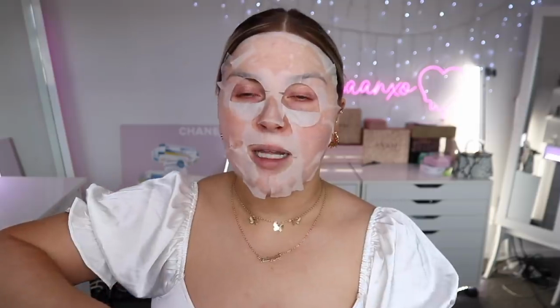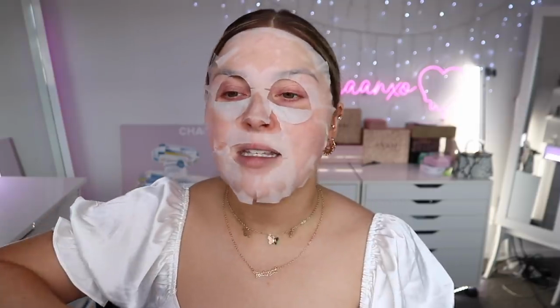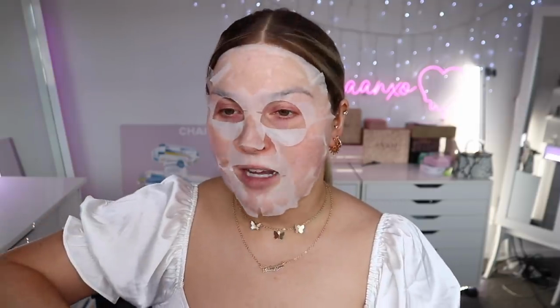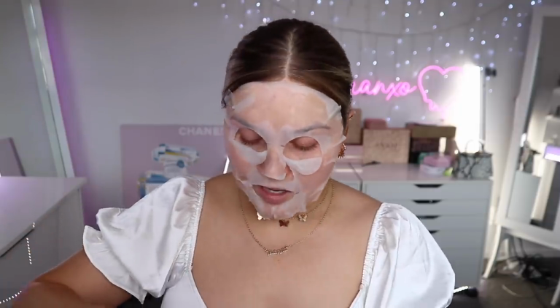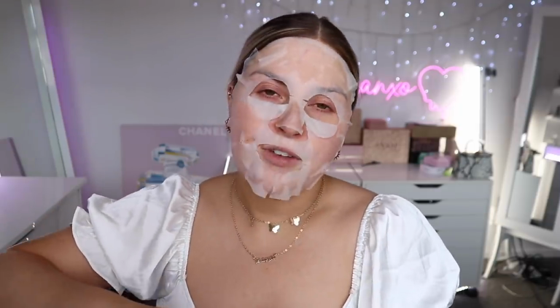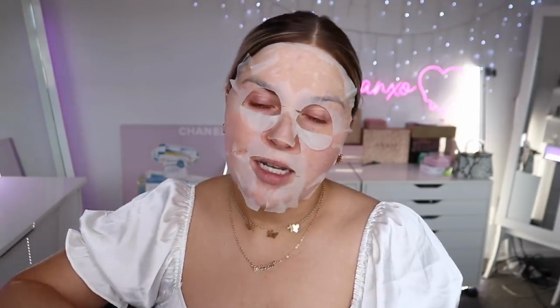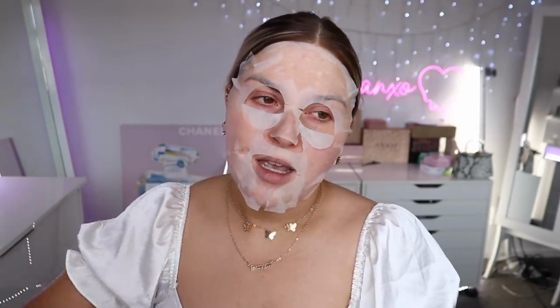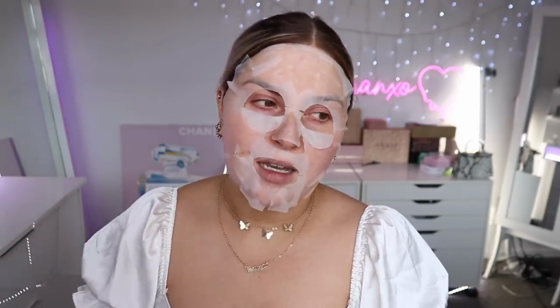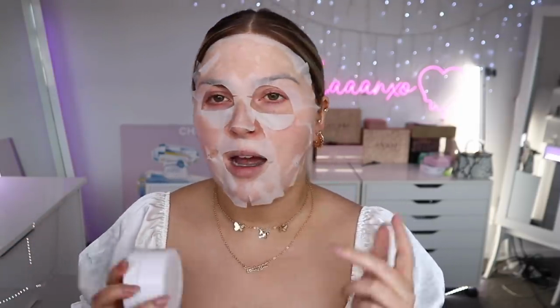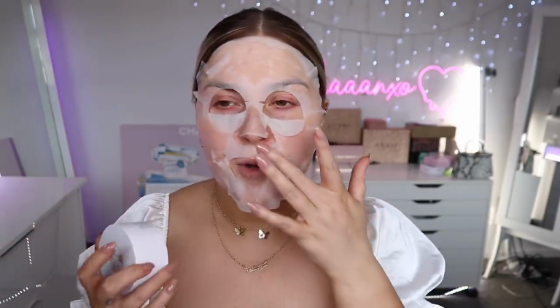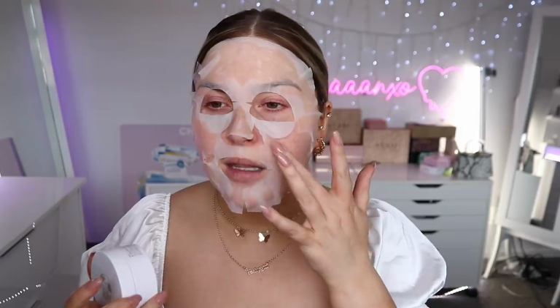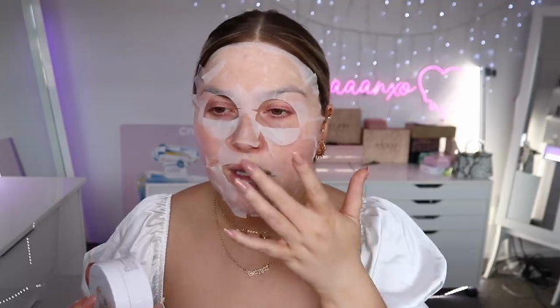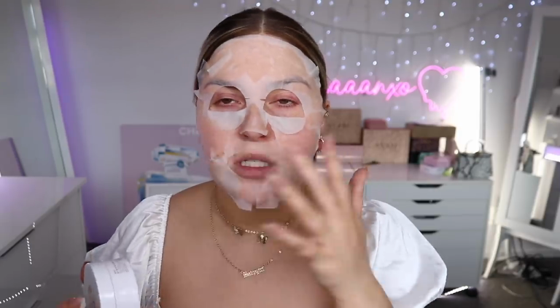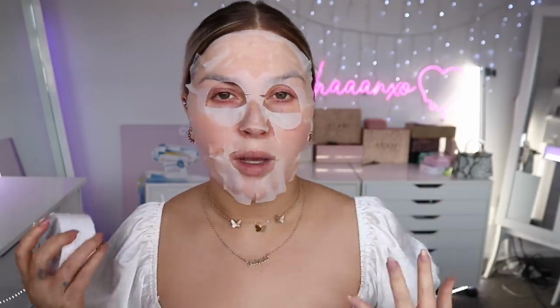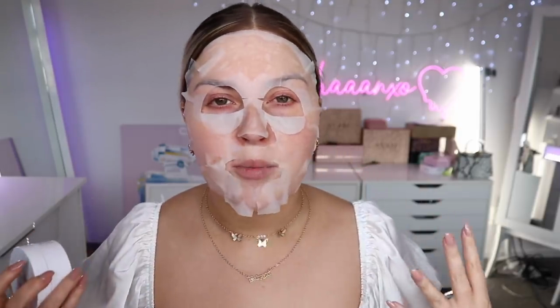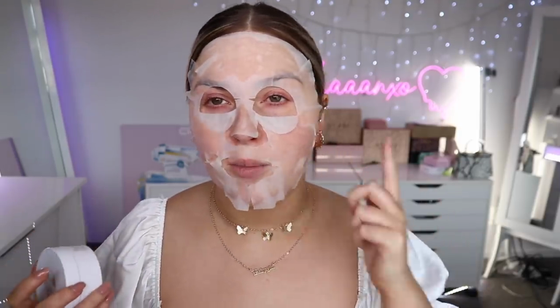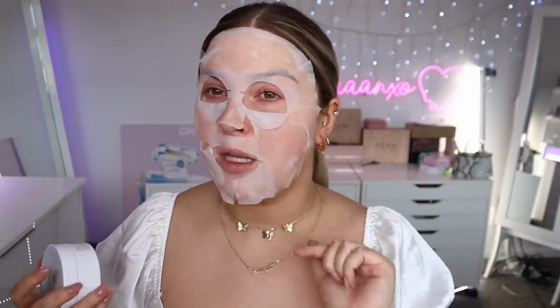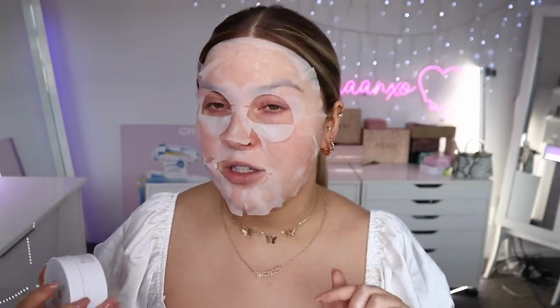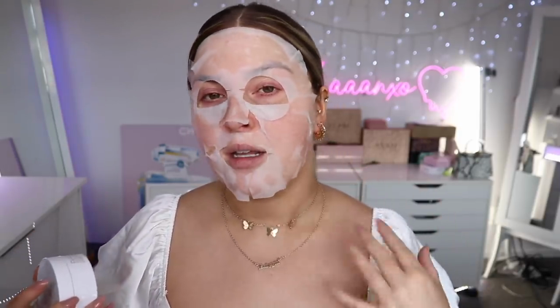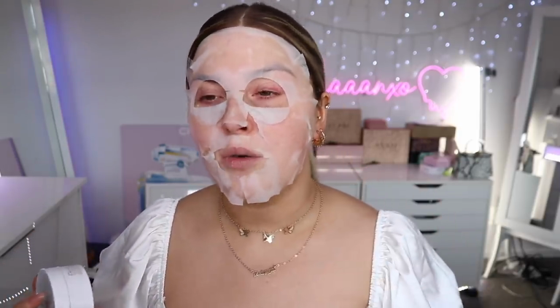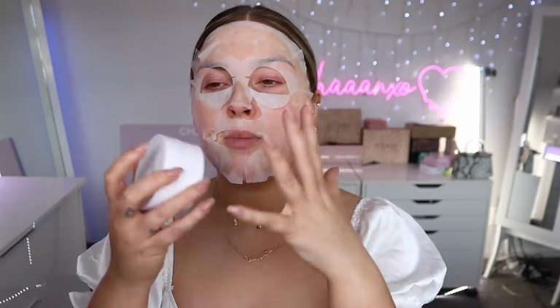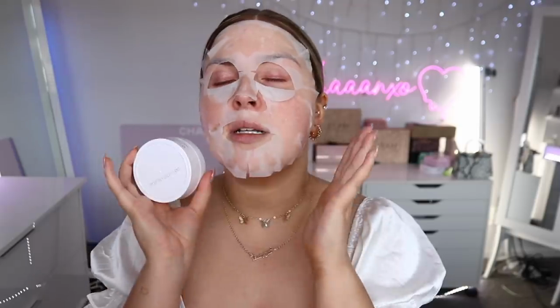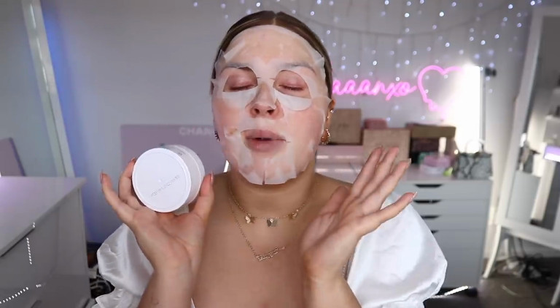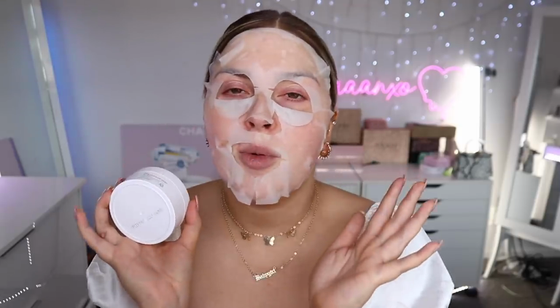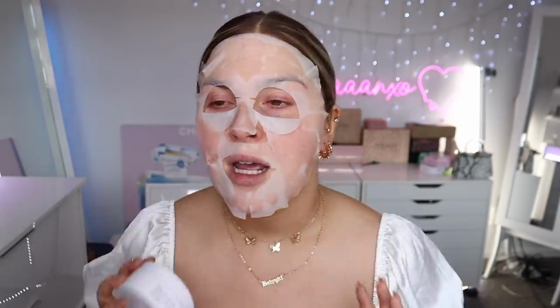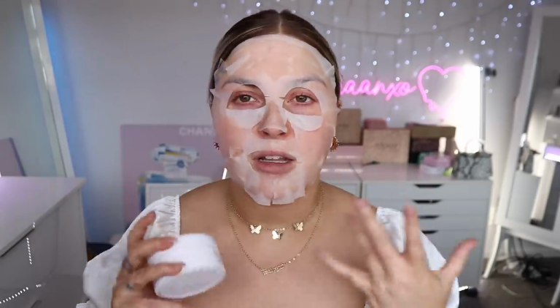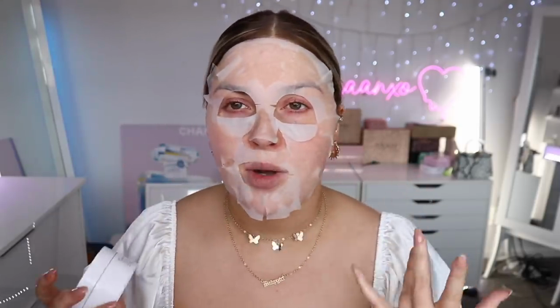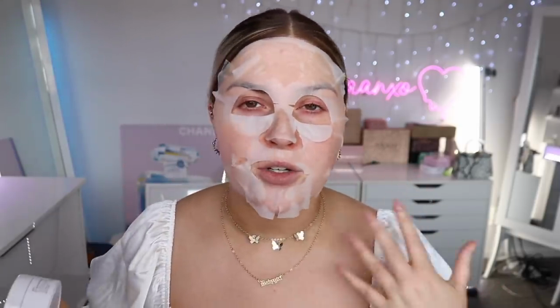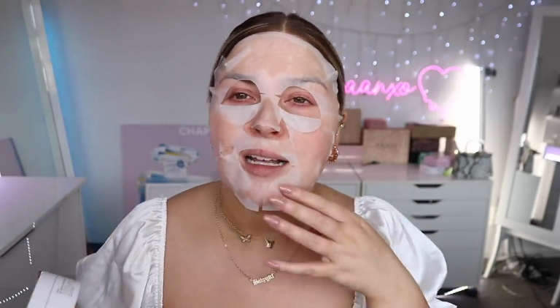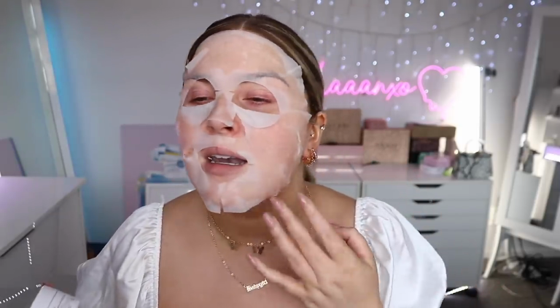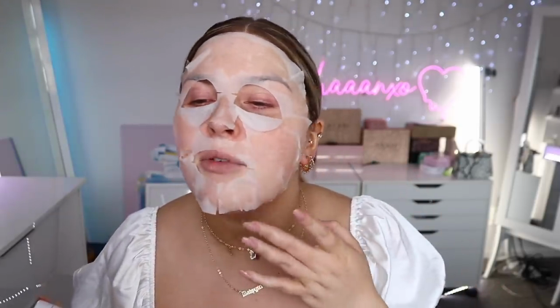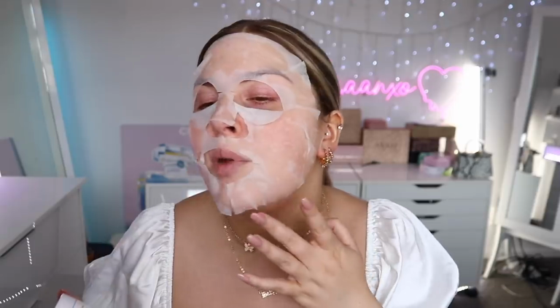I'm gonna let this sheet mask sit on my face for 10 to 15 minutes and I'll be right back. These eye patches are really nice to wake you up in the morning — you can put them in the fridge, let them cool down, and pop them on for a de-puffing effect. Or you can use them last thing at night before bed.